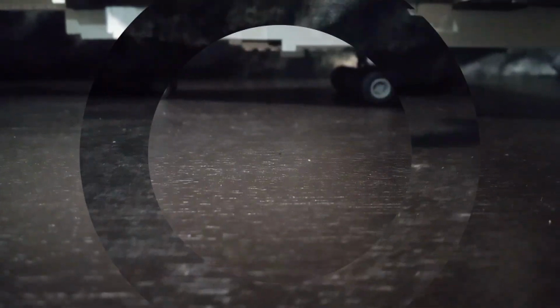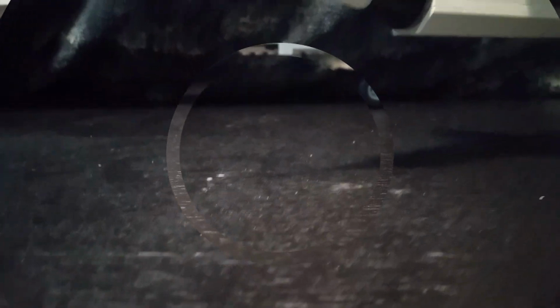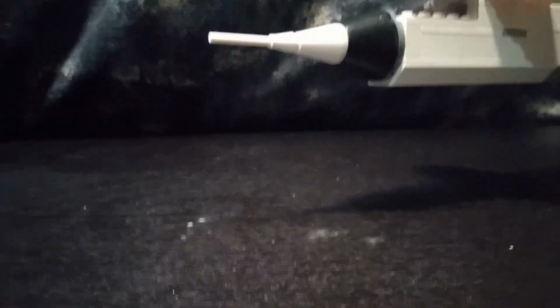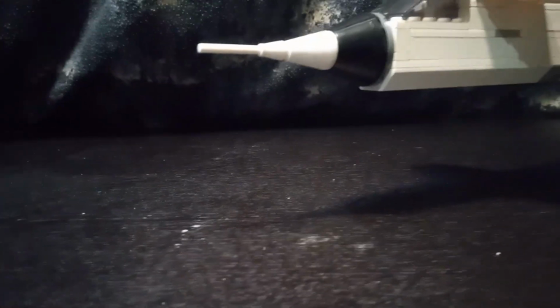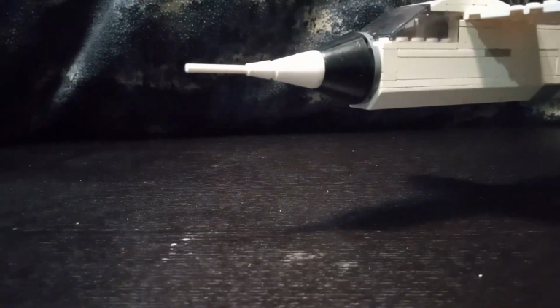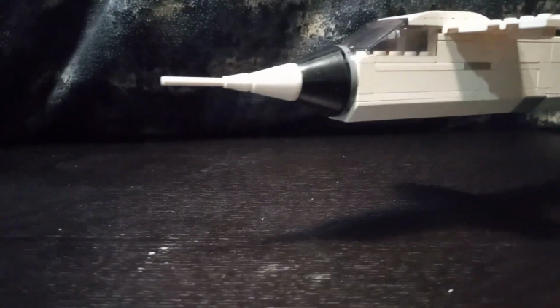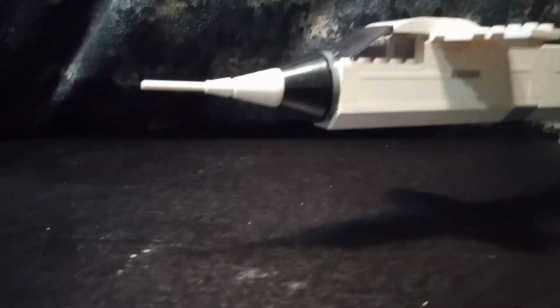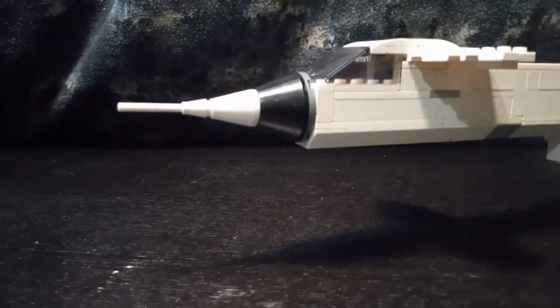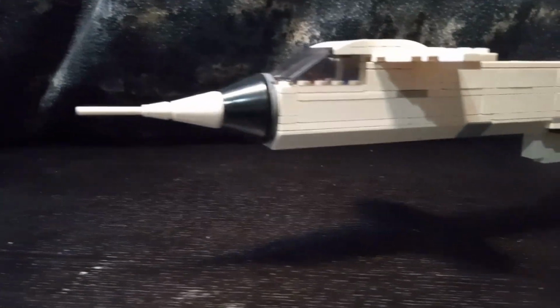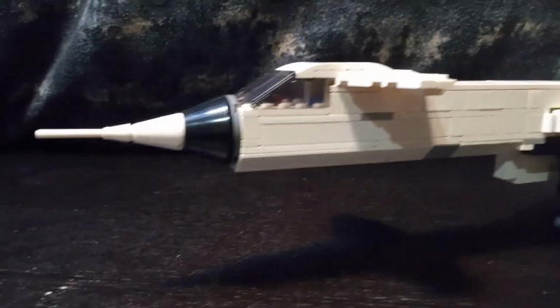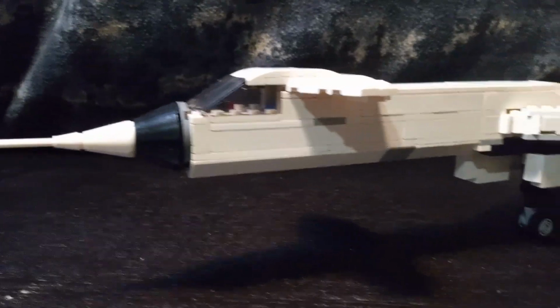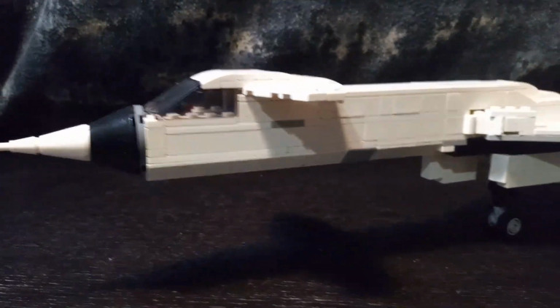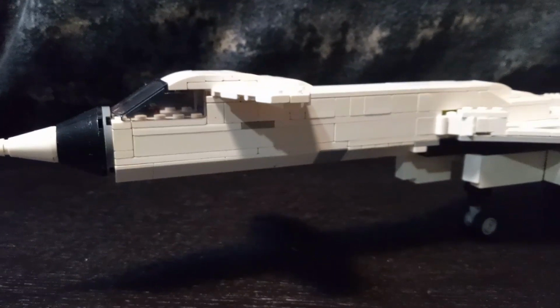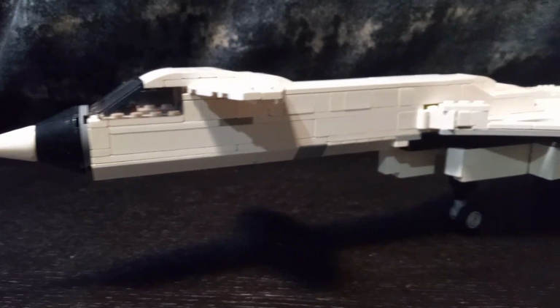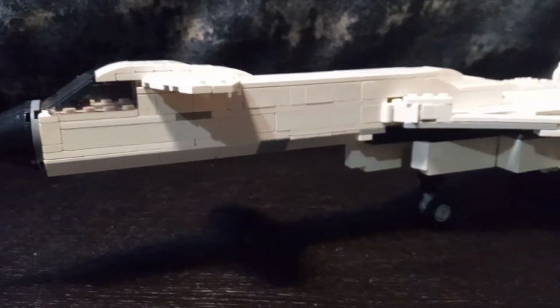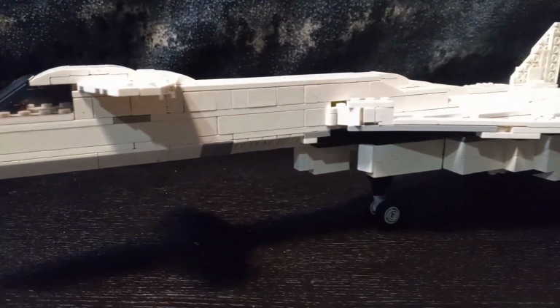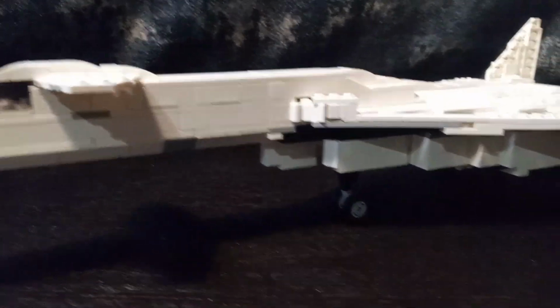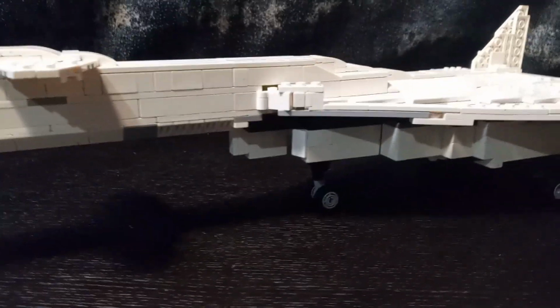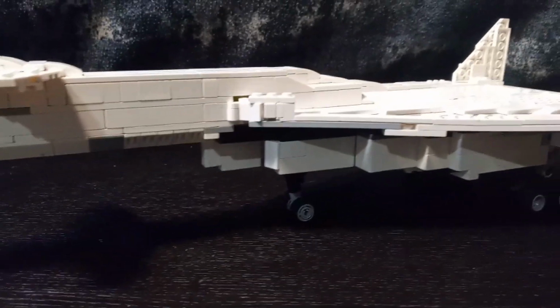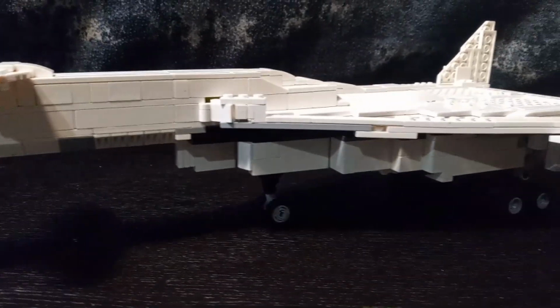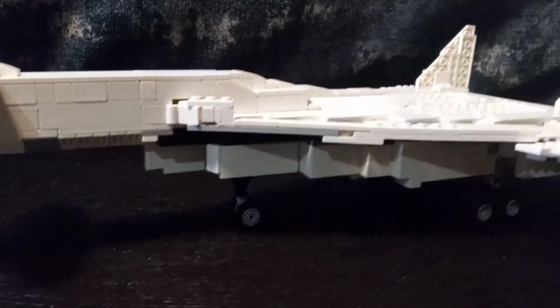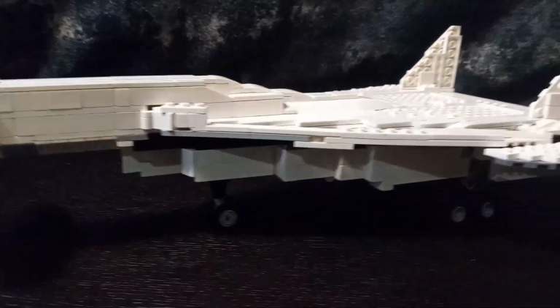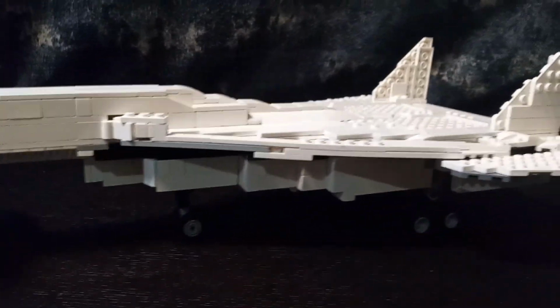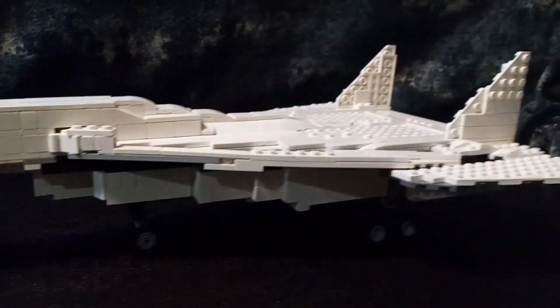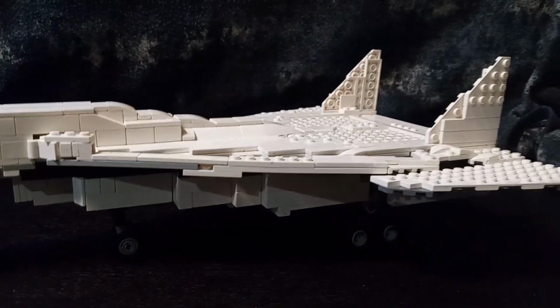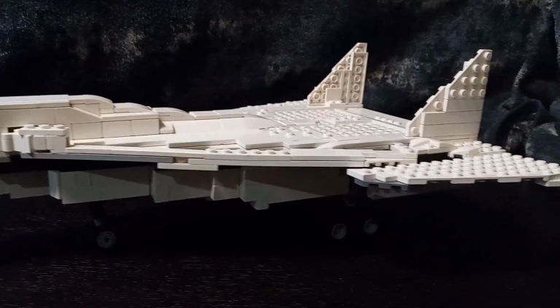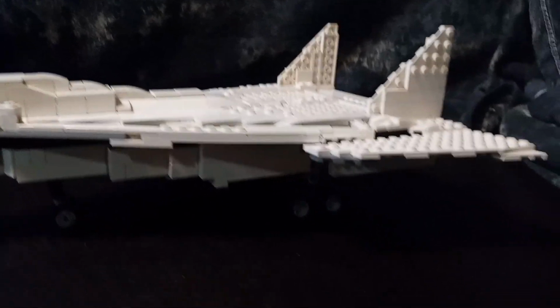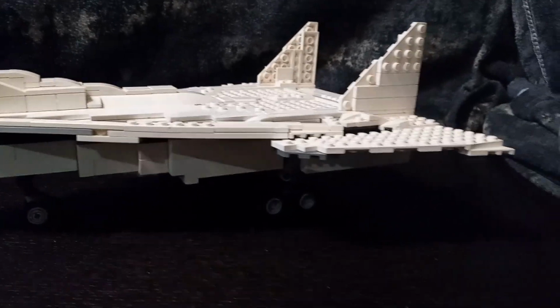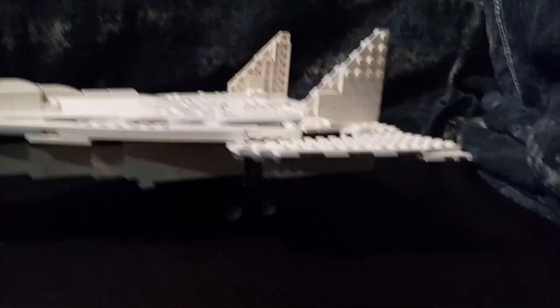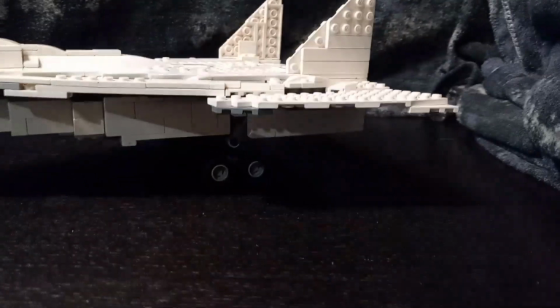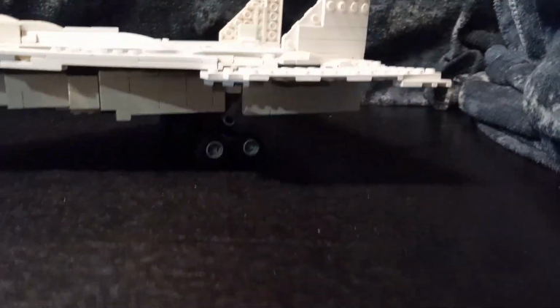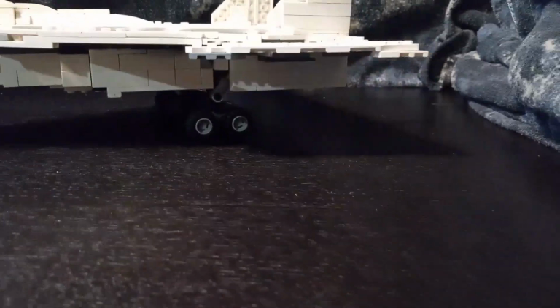That's all for this Mach 3 super bomber. I hope you really enjoyed this video. Please don't forget to like, share and subscribe. Press the bell icon if you want to see more updates on this channel. Thanks for watching, bye for now.